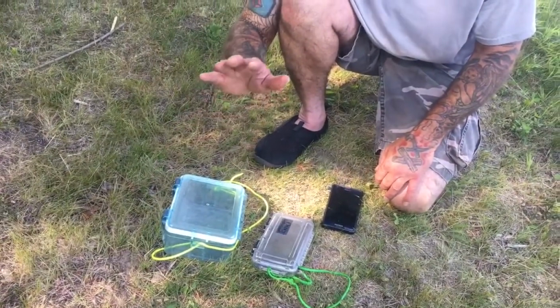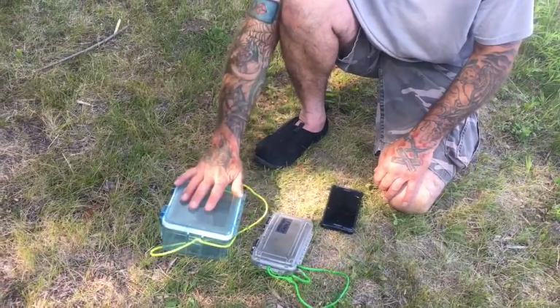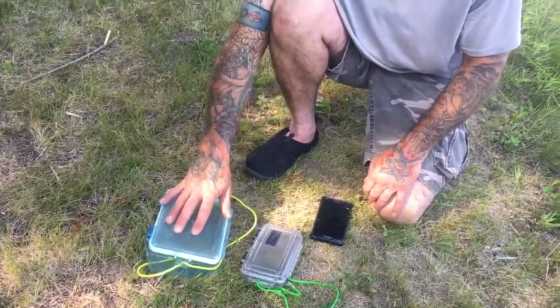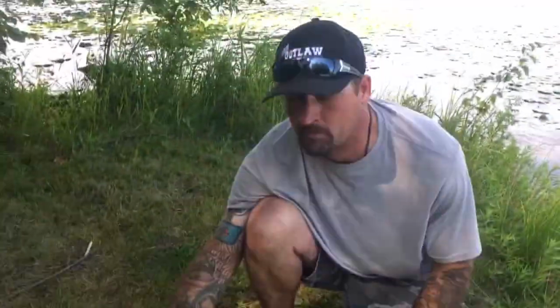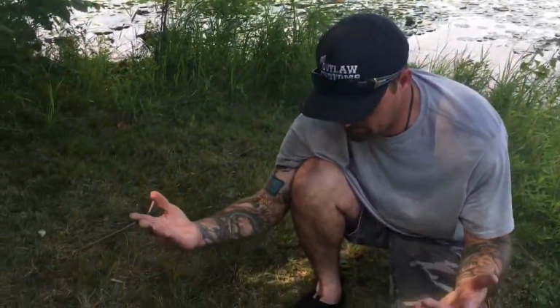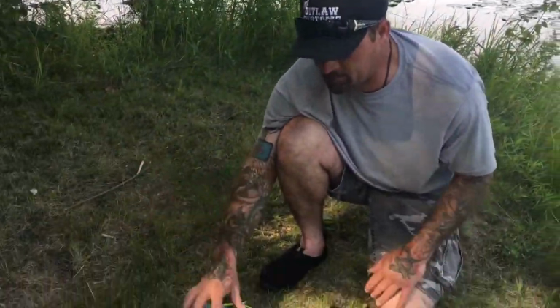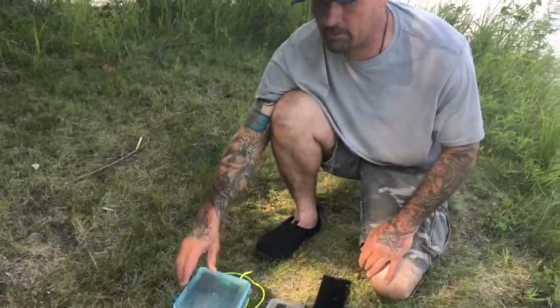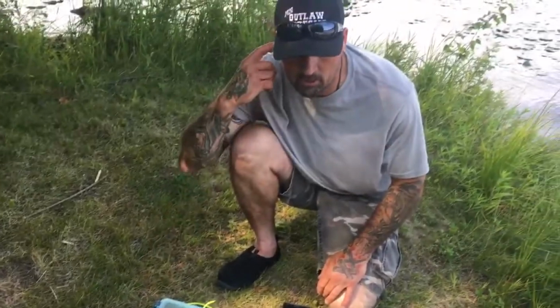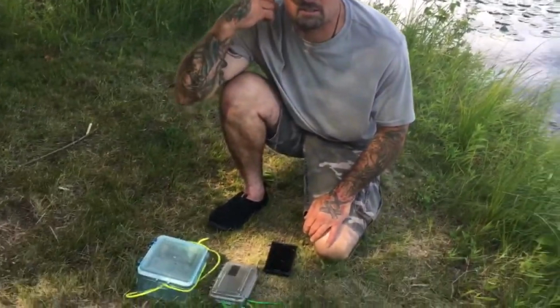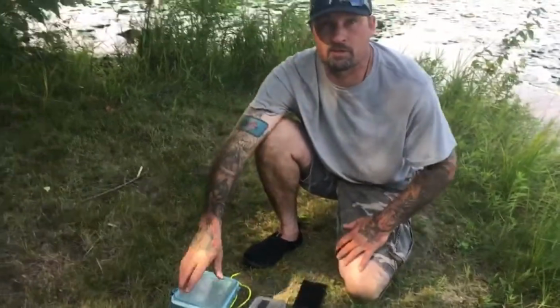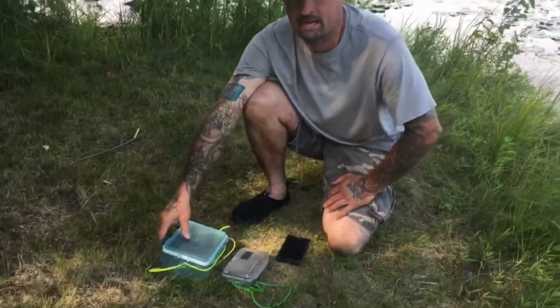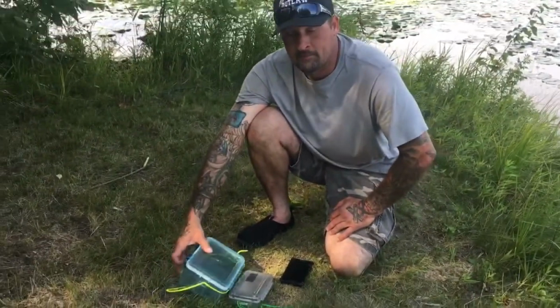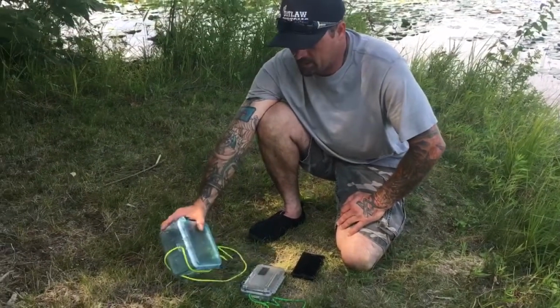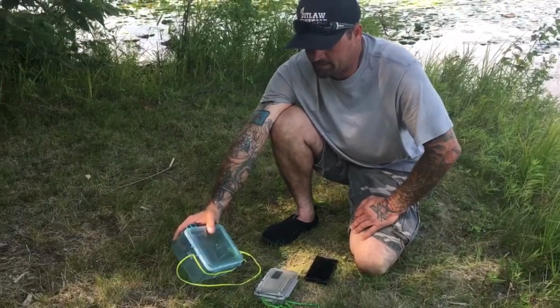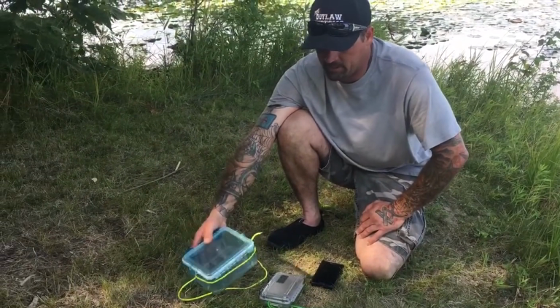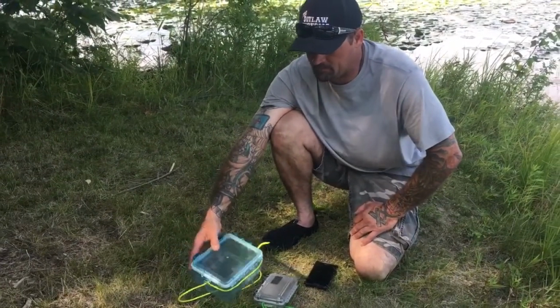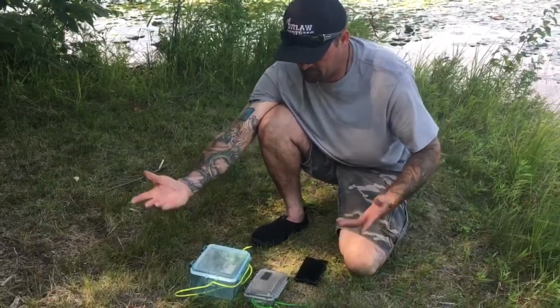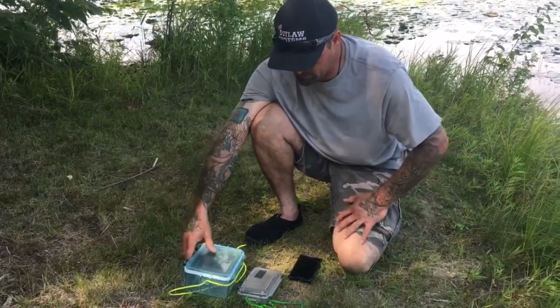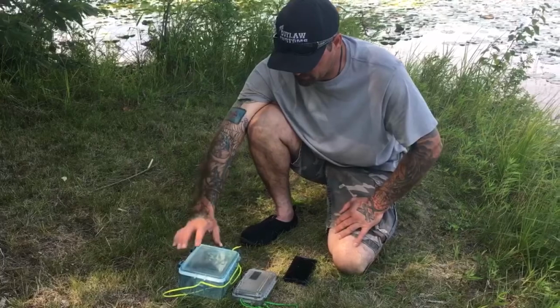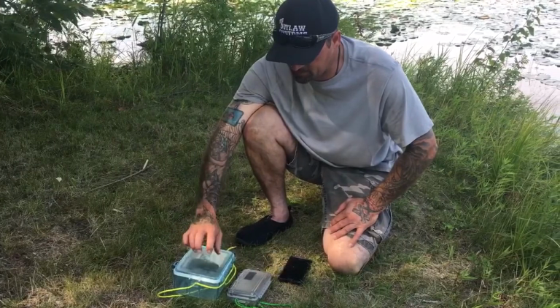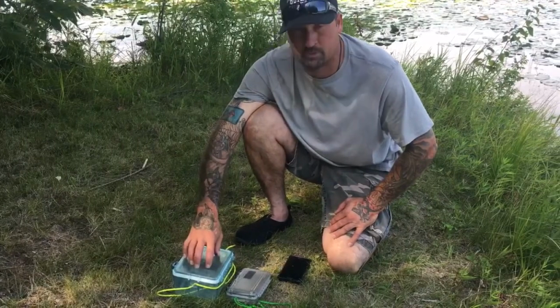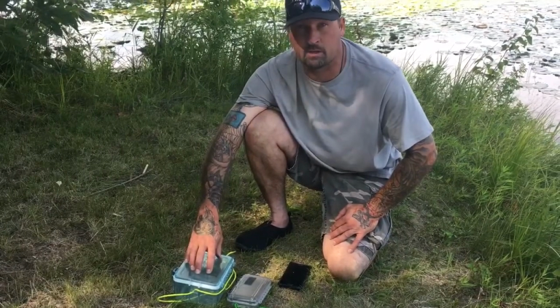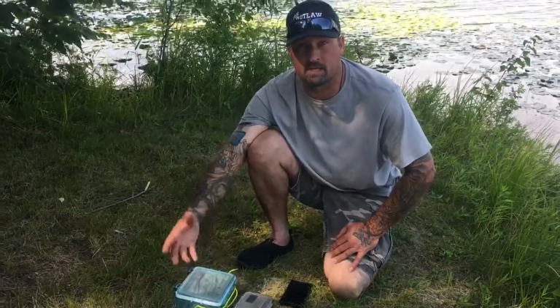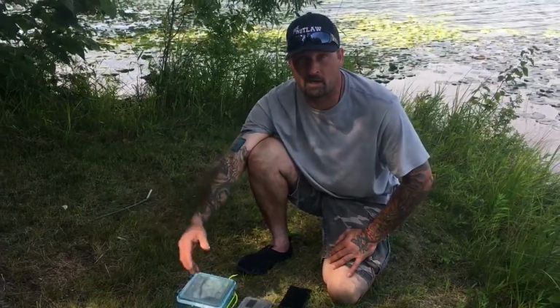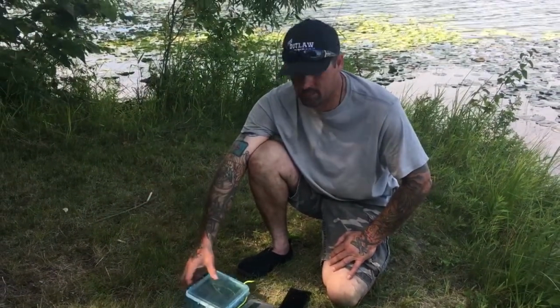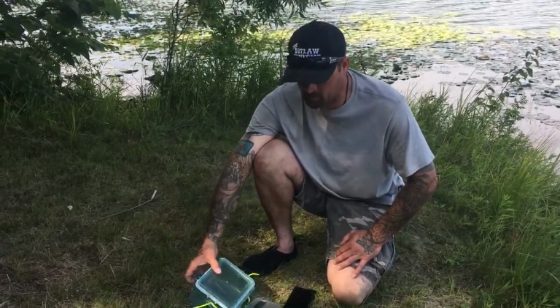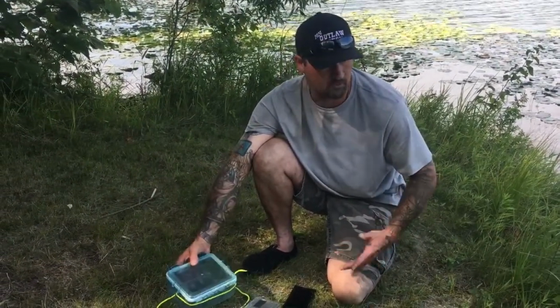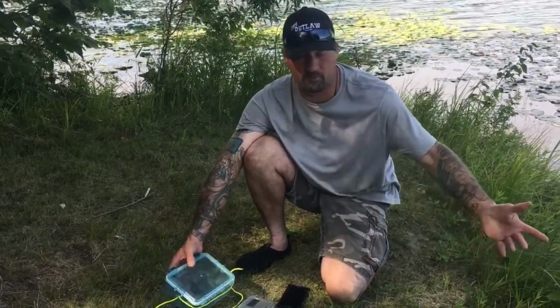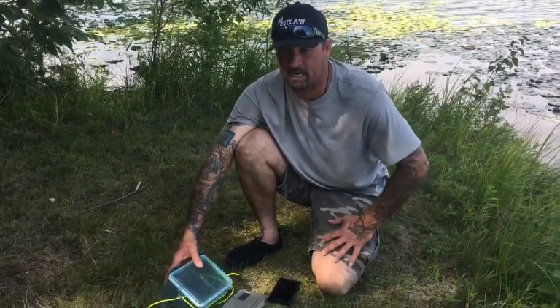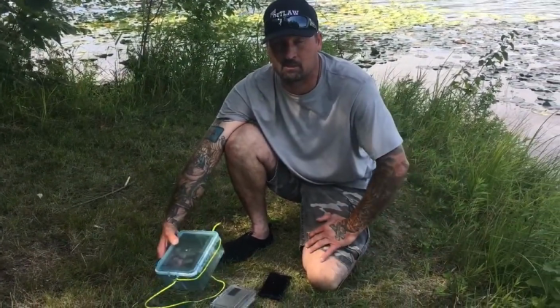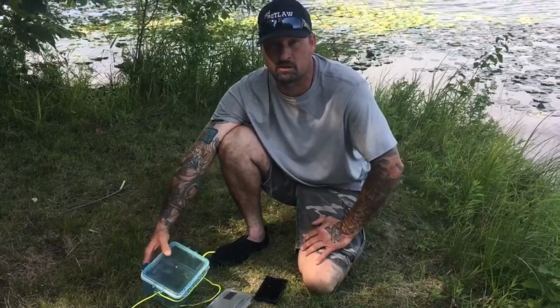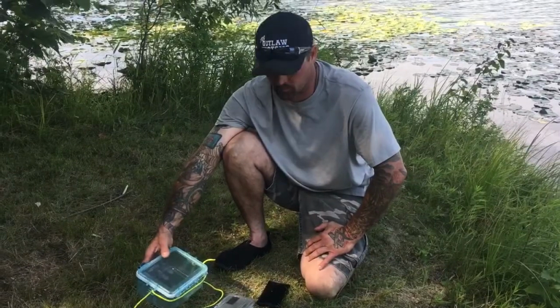The reason I say that is you can put your glasses, earplugs — a lot of people carry earplugs when they're in a kayak — and I like to carry a knife on me all the time. So it's nice to be able to put your wallet, your money, and valuables in here. If you flip over your kayak, you're not going to lose all your valuables.